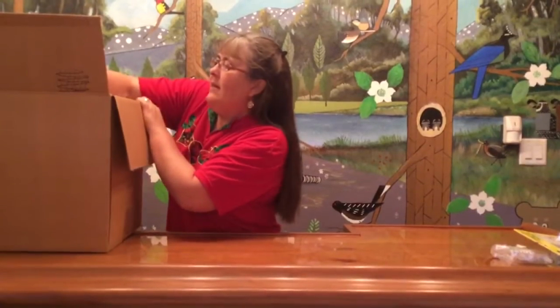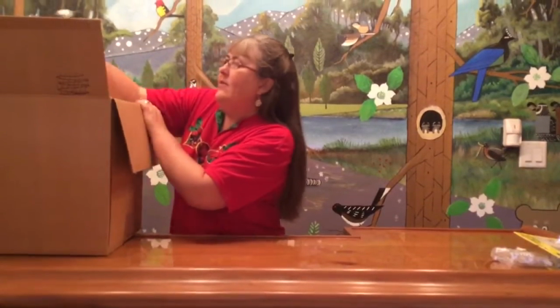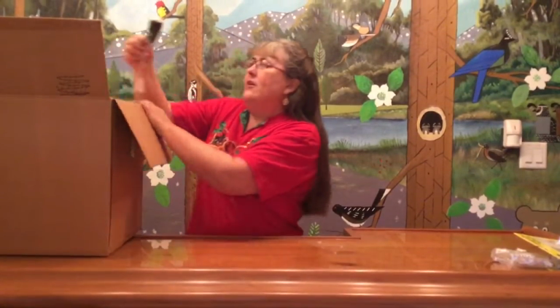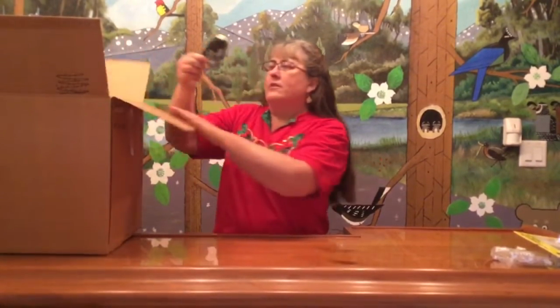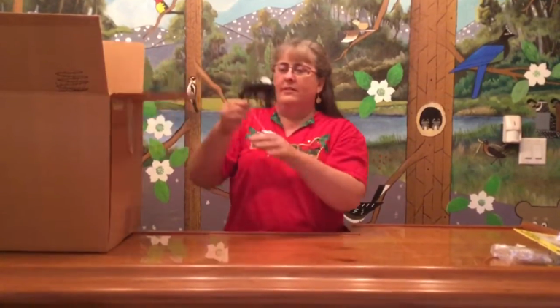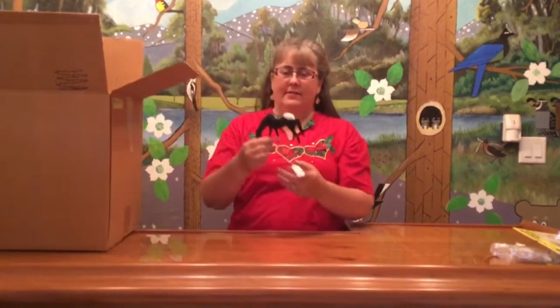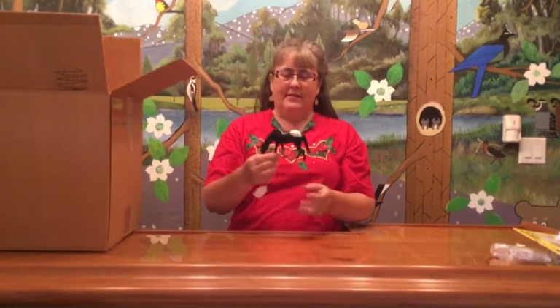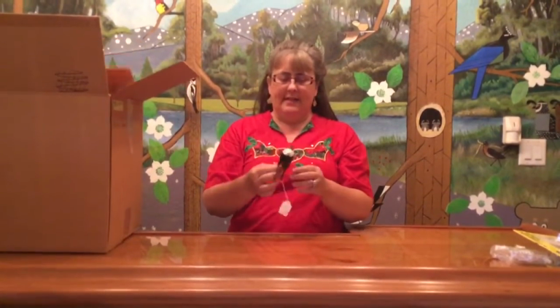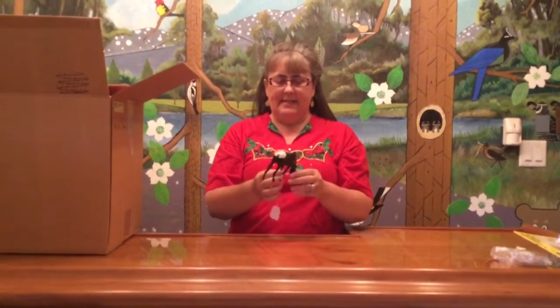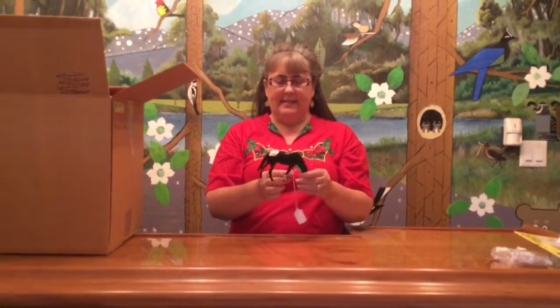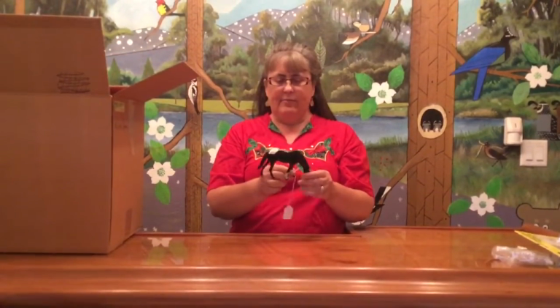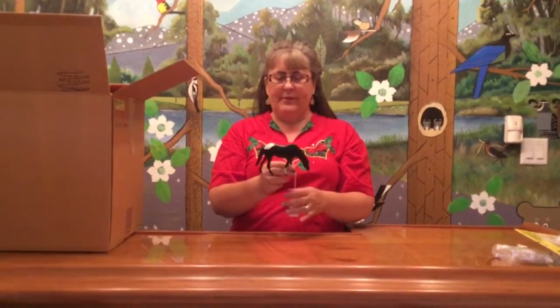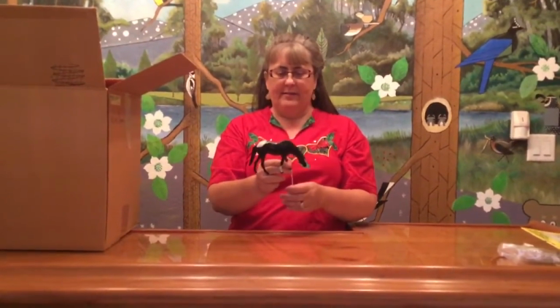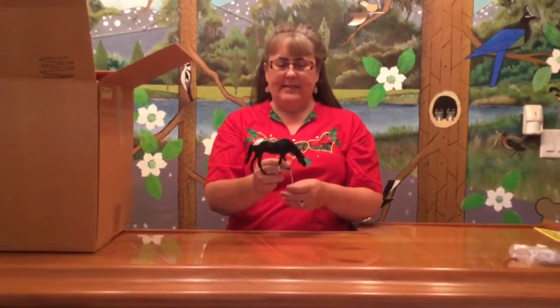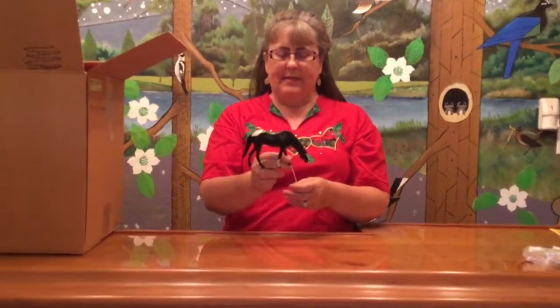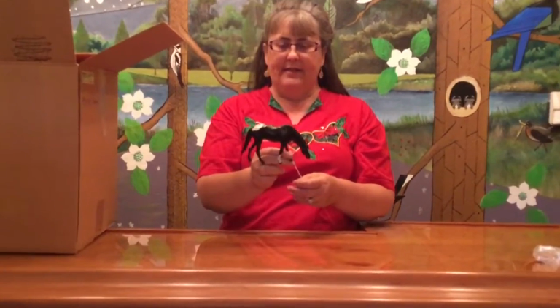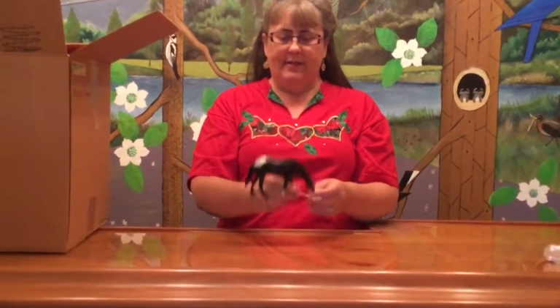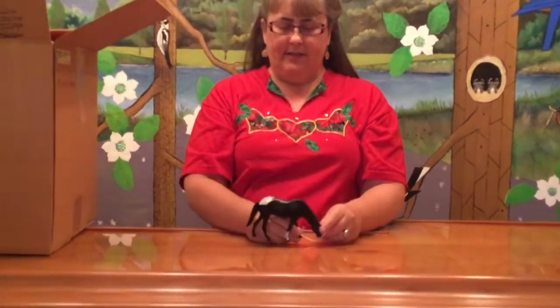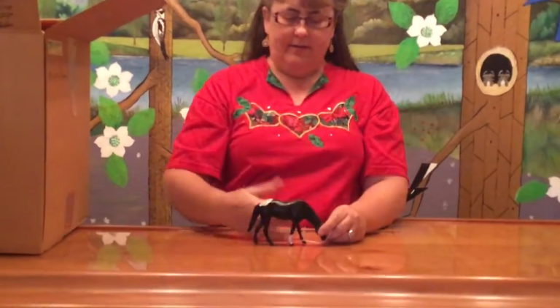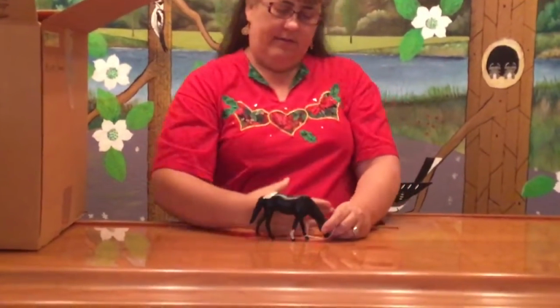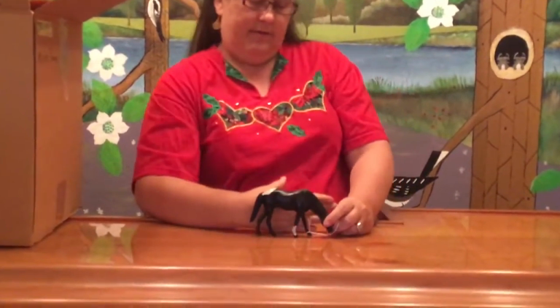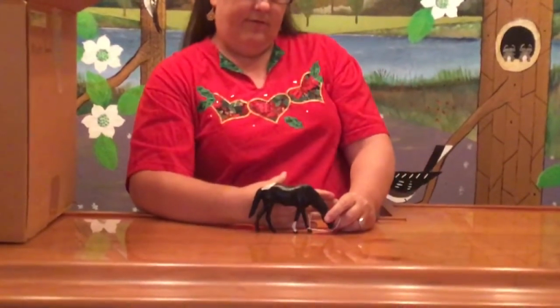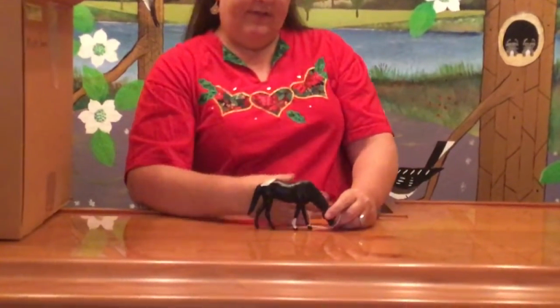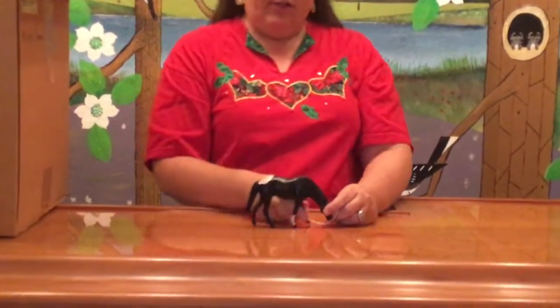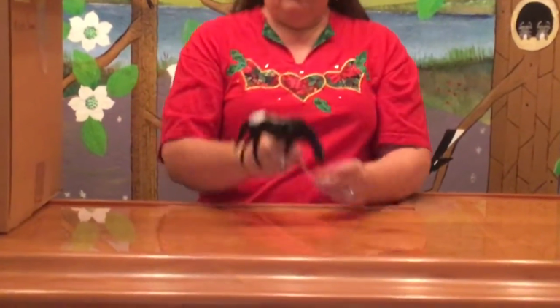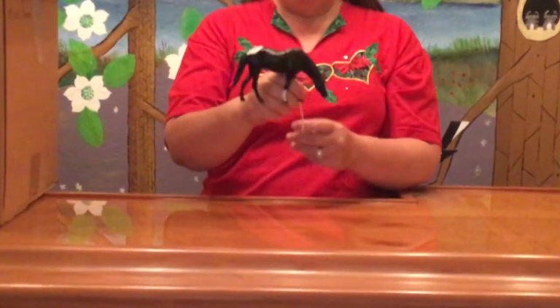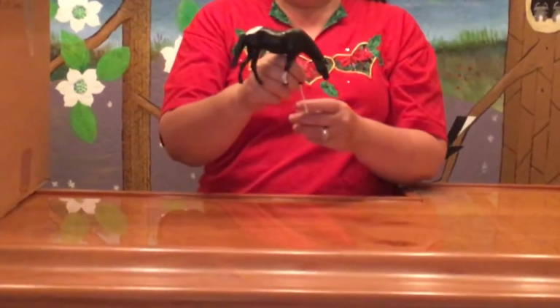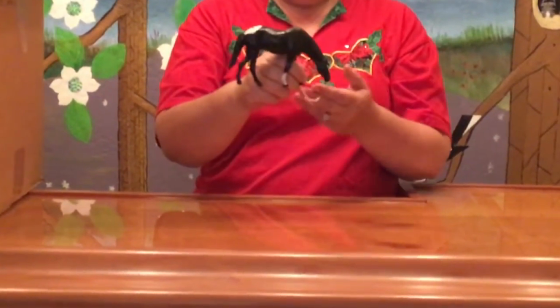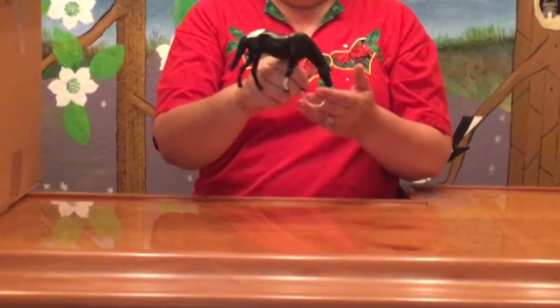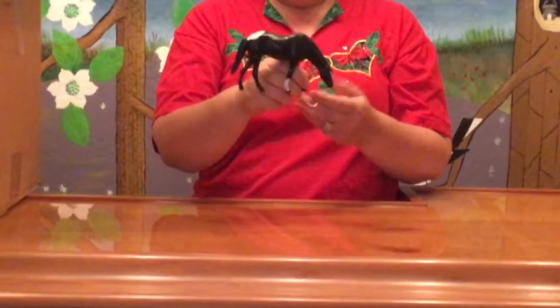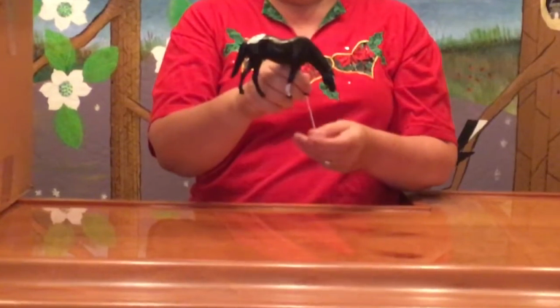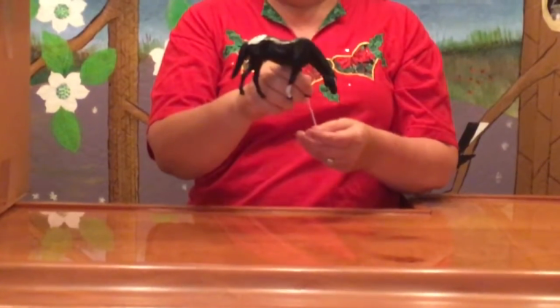We have a Heartland. This guy is a custom repaint by somebody of the 5-inch grazing mare. Just says Heartland.